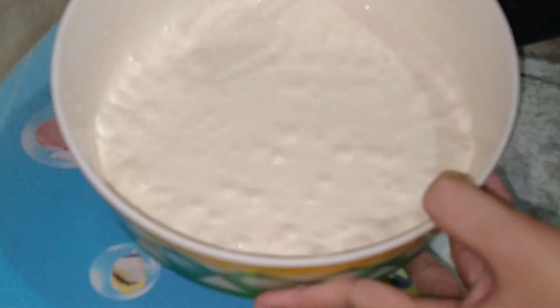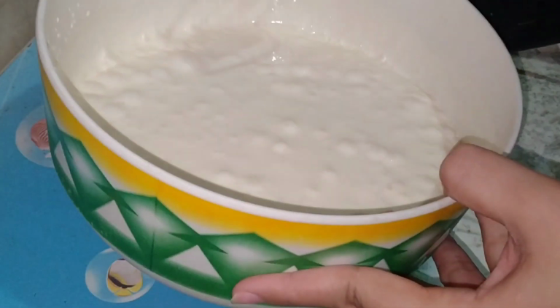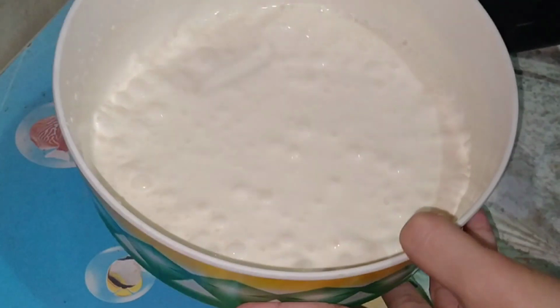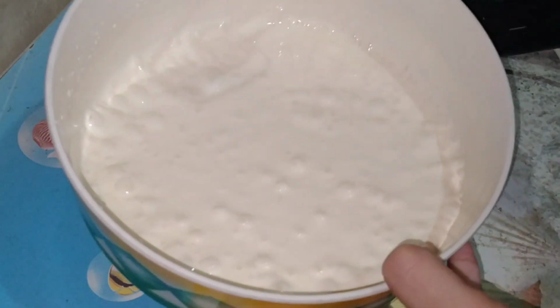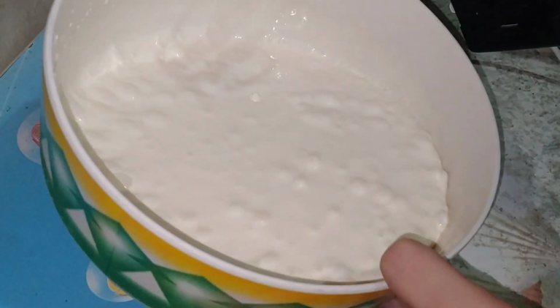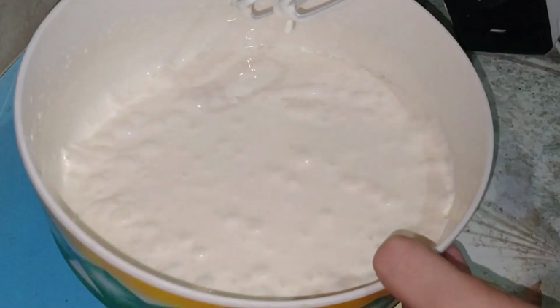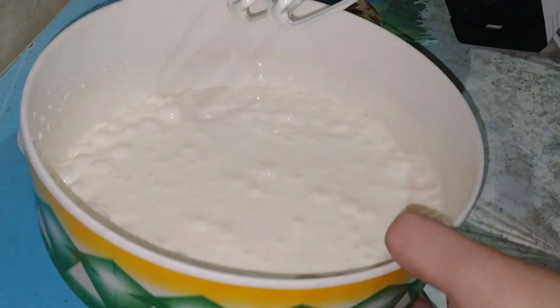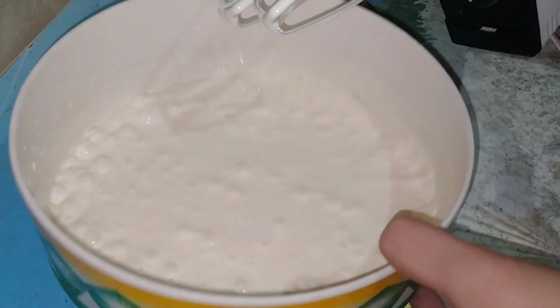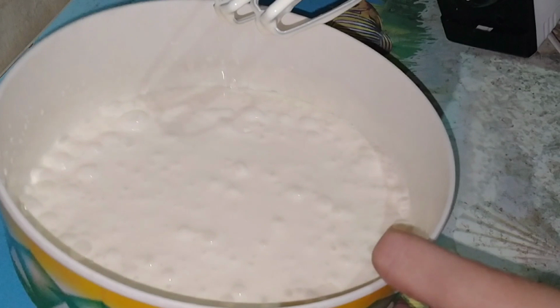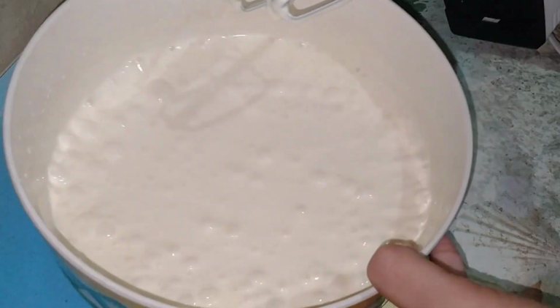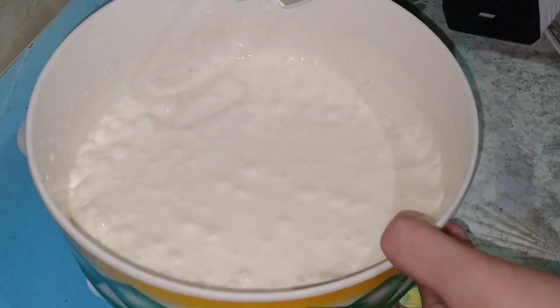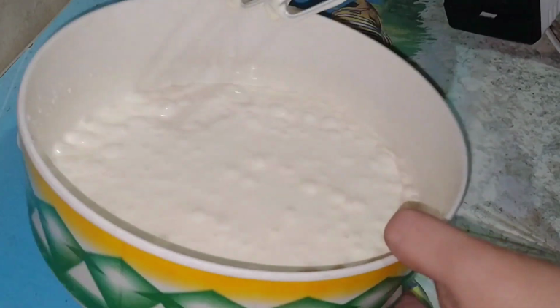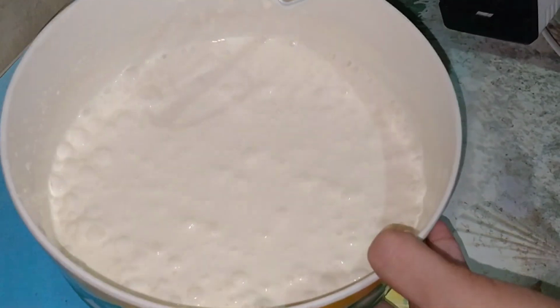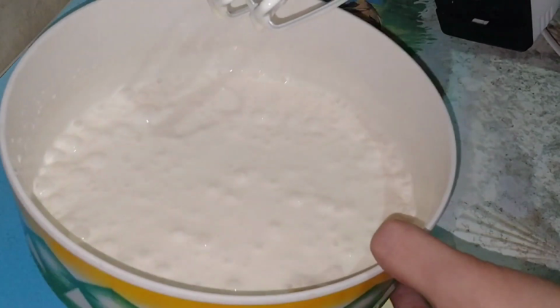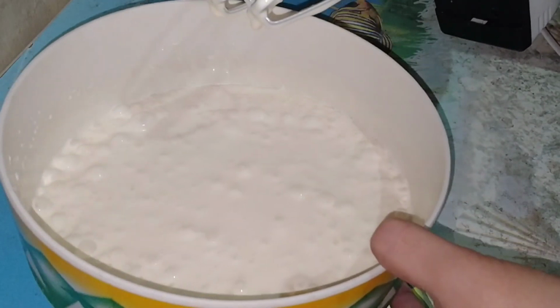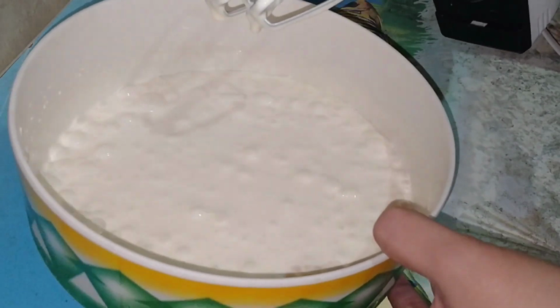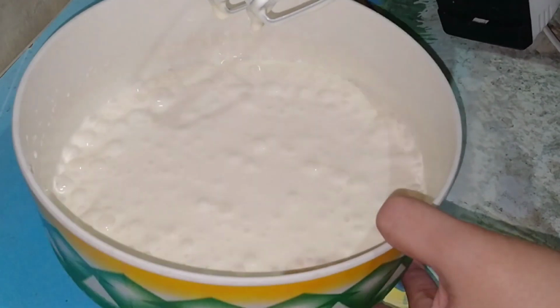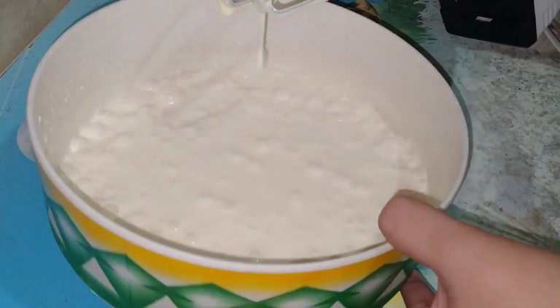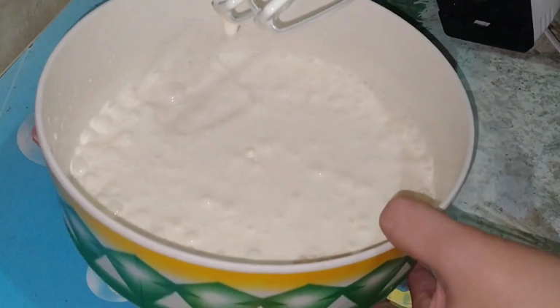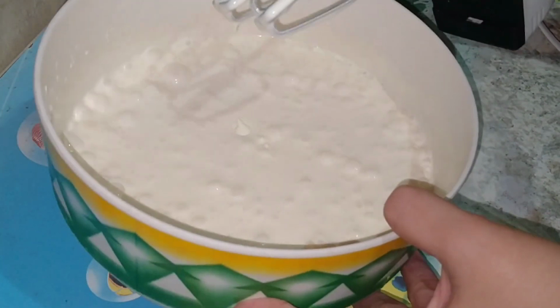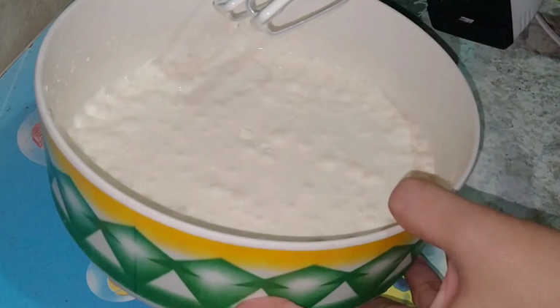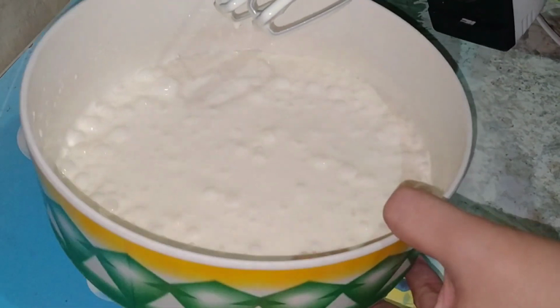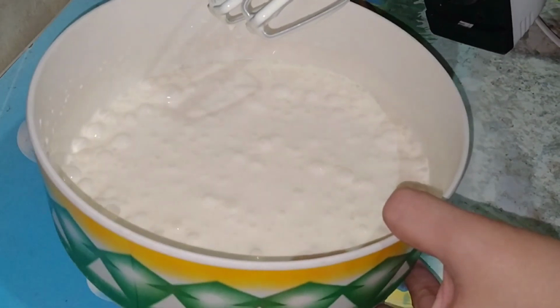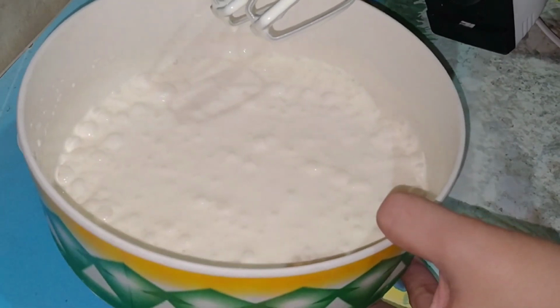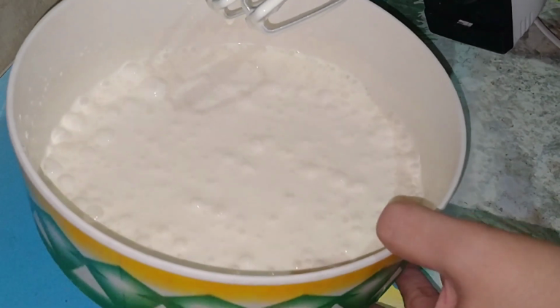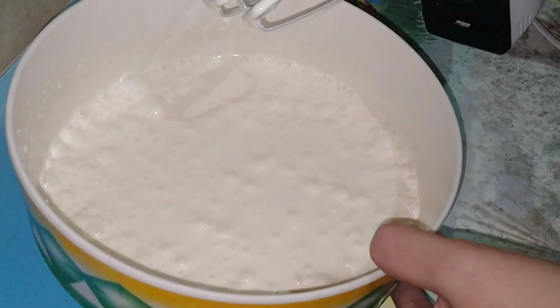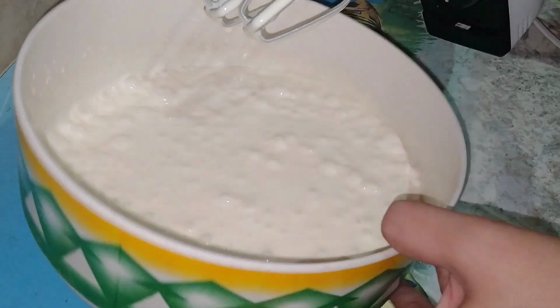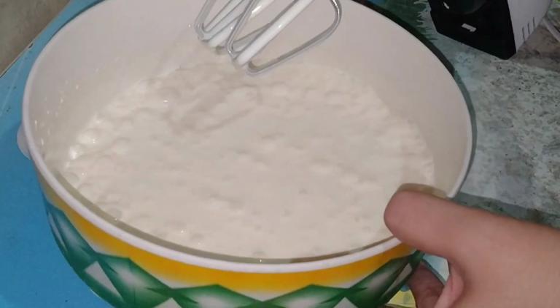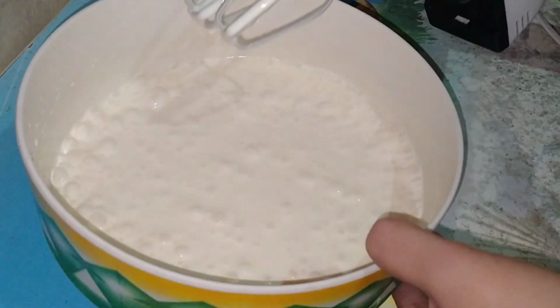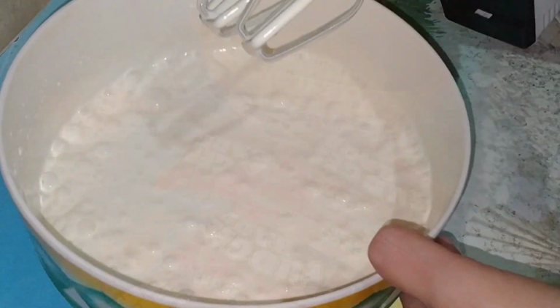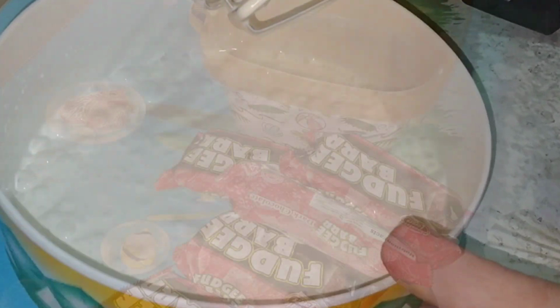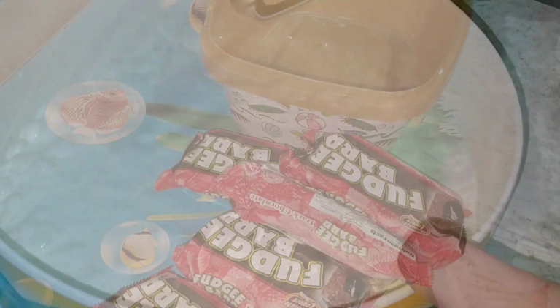Ito na yung ating pinaka-base ng ating ice cream. Ngayon, habang ginagawa natin yung ating crust, lagay muna natin siya sa ref para mas mag-settle pa siya.